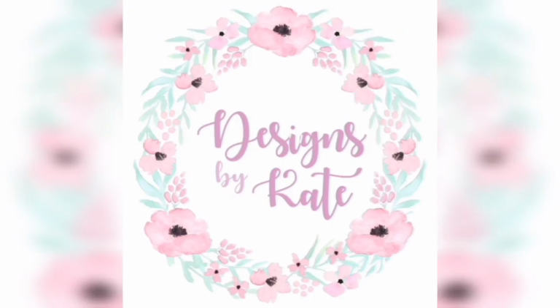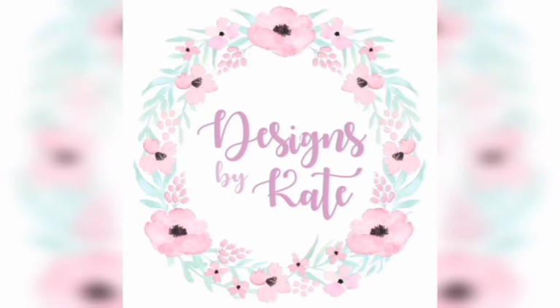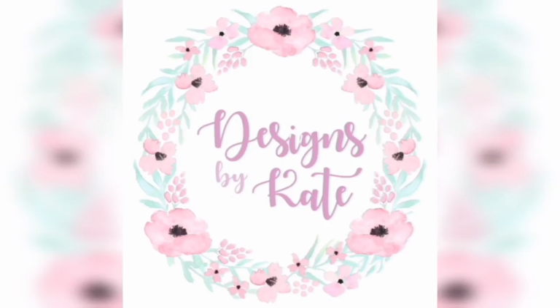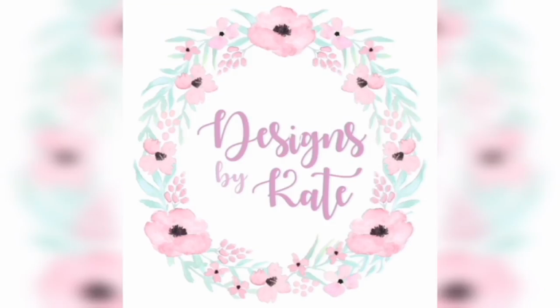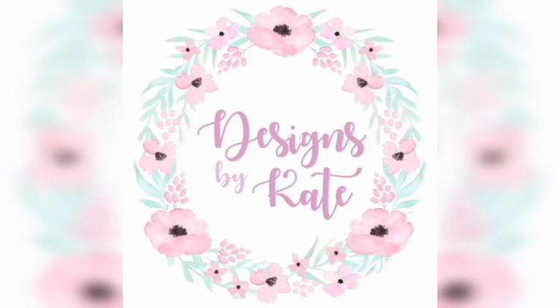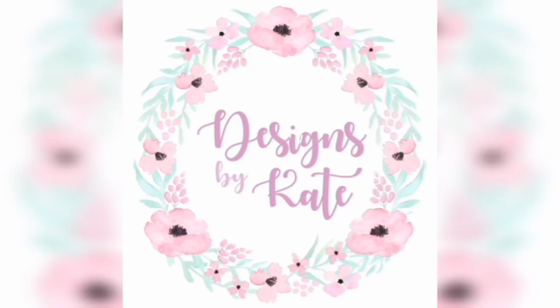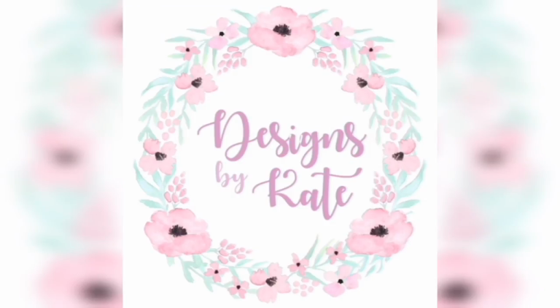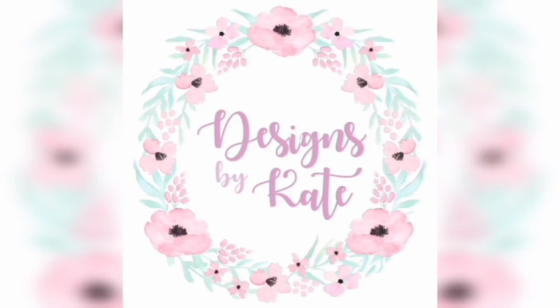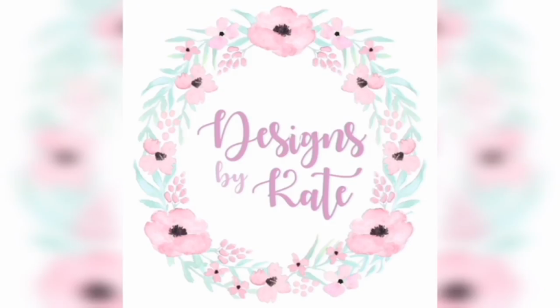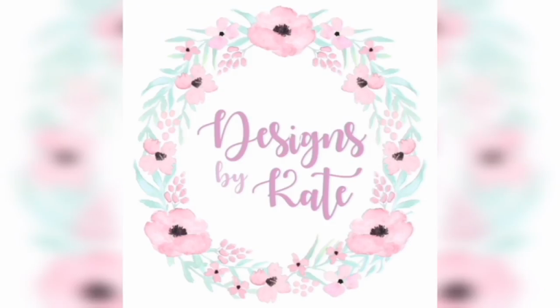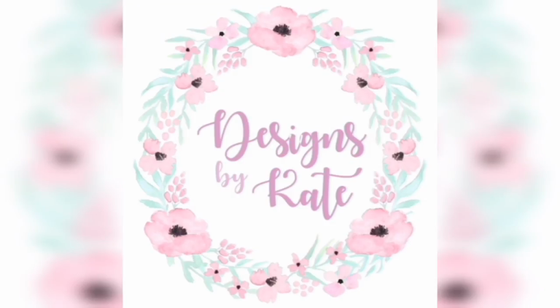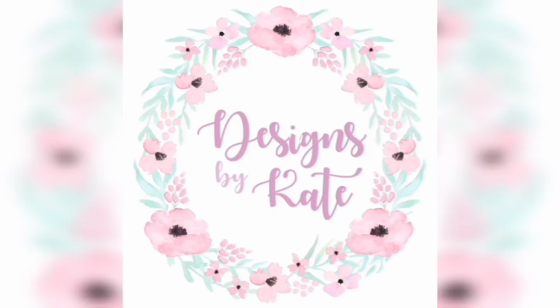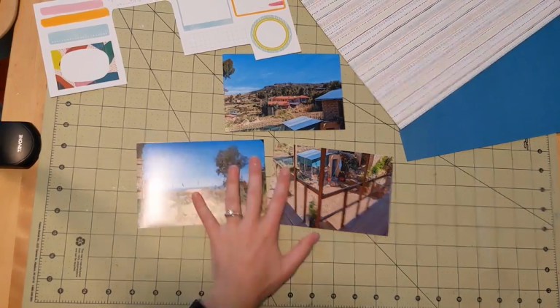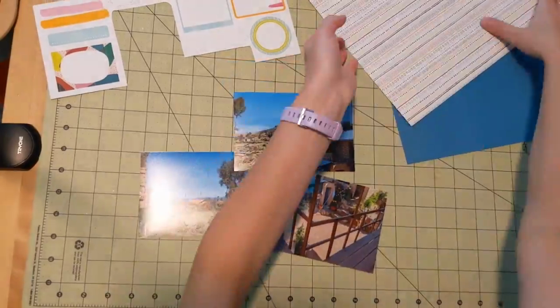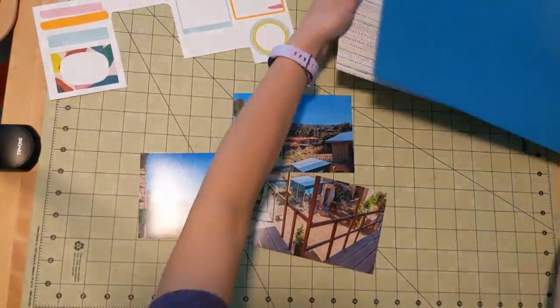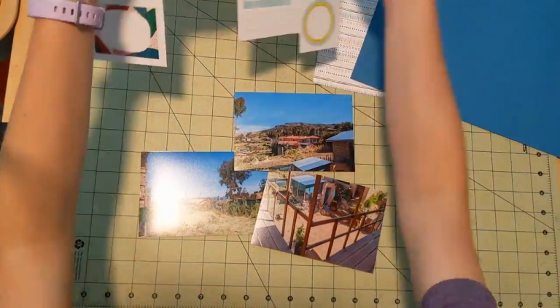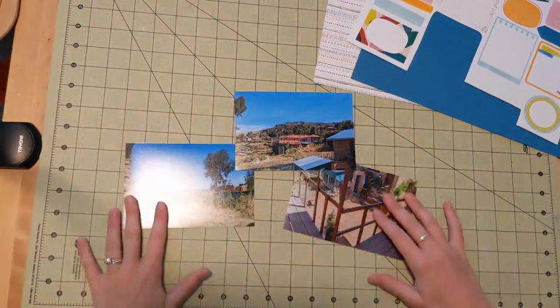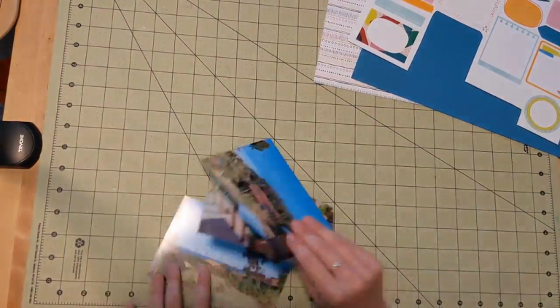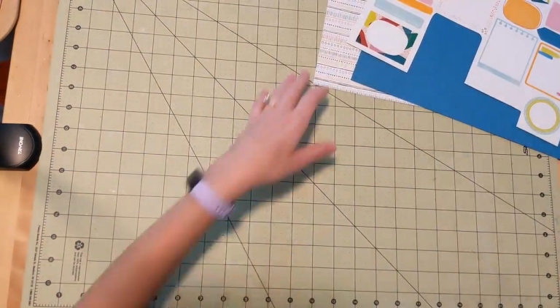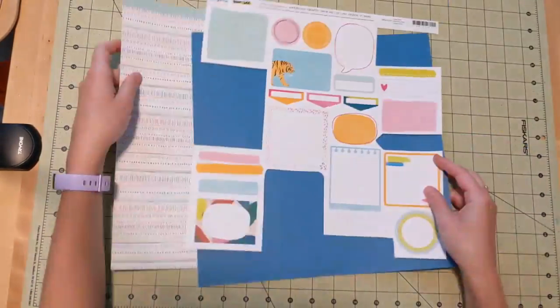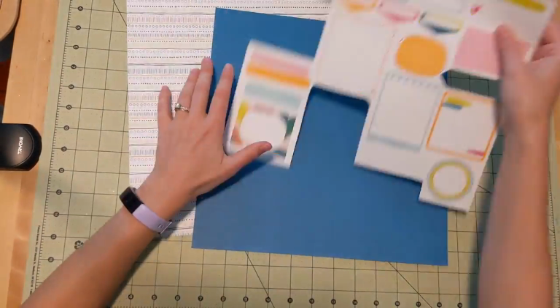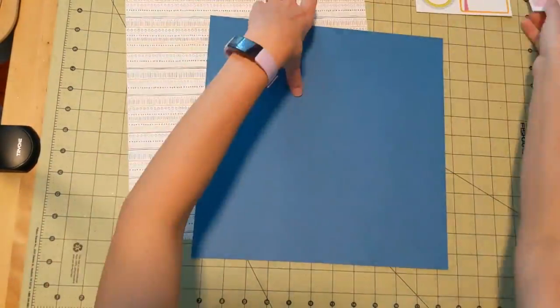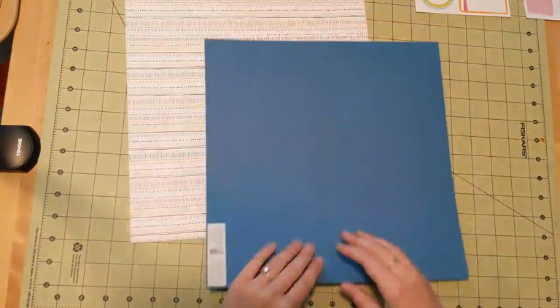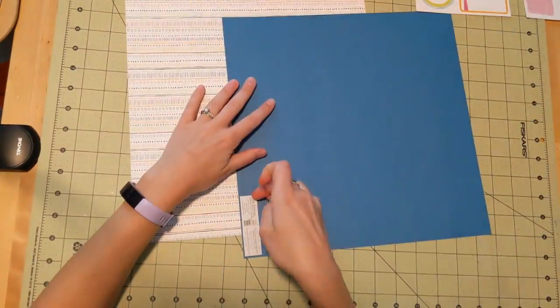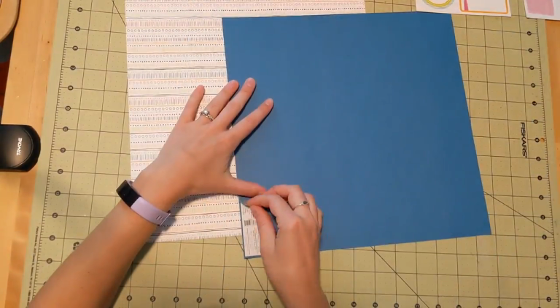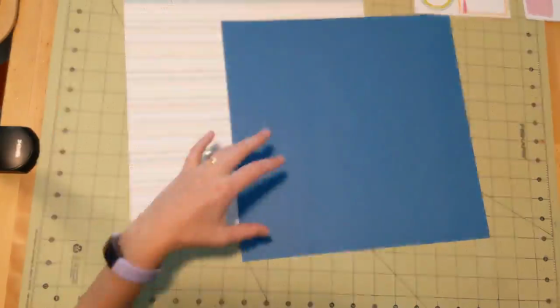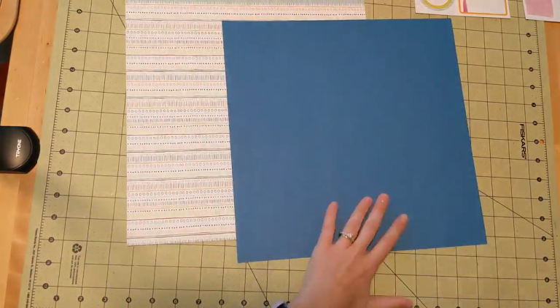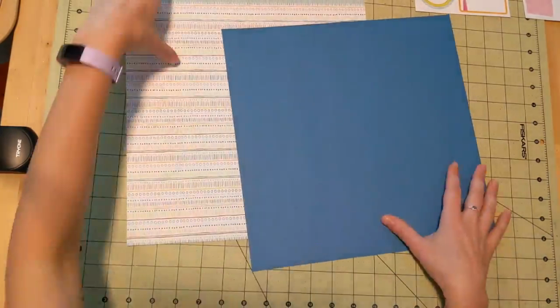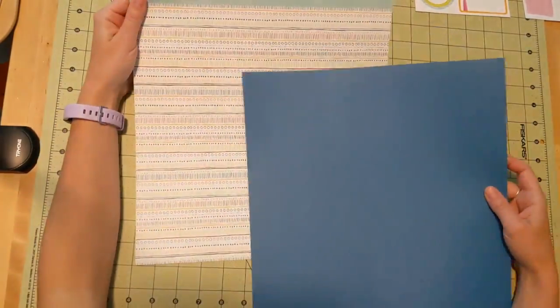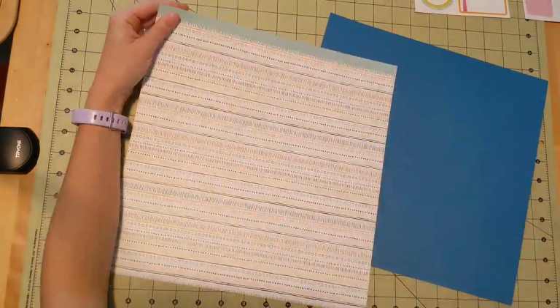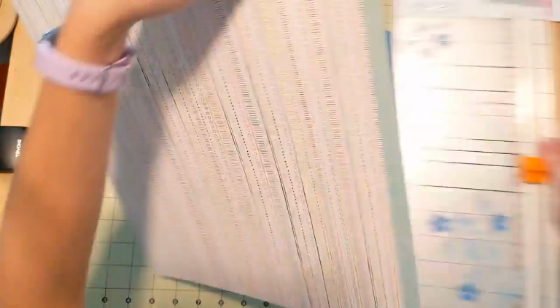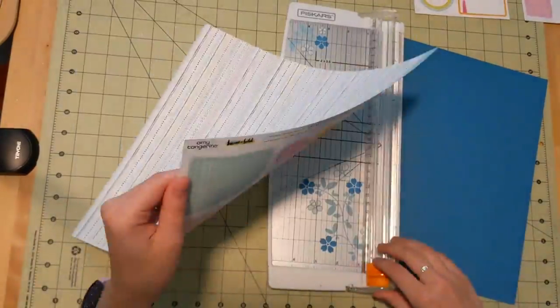Hi everyone, Katie here. Welcome back to another layout video. Today I am working with three photos from our trip to Peru. This was when we stayed with a host family on the island of Amantani.